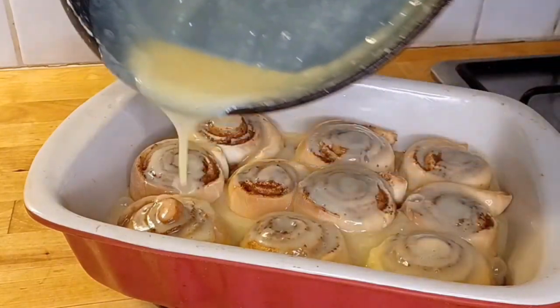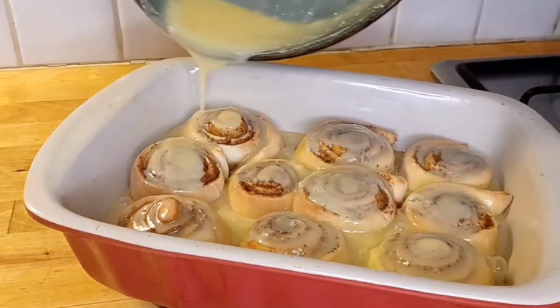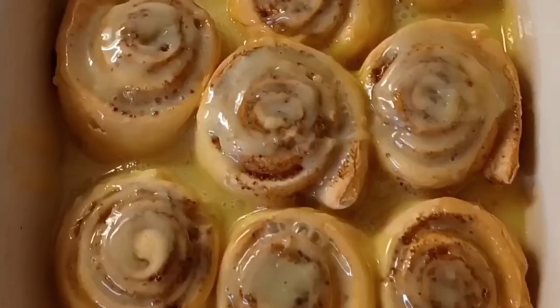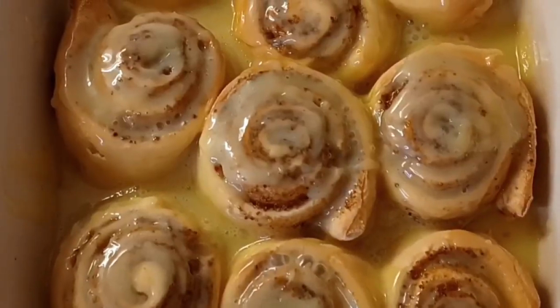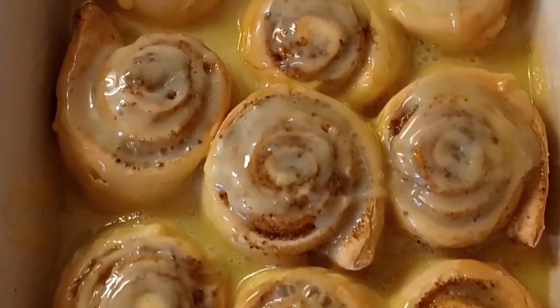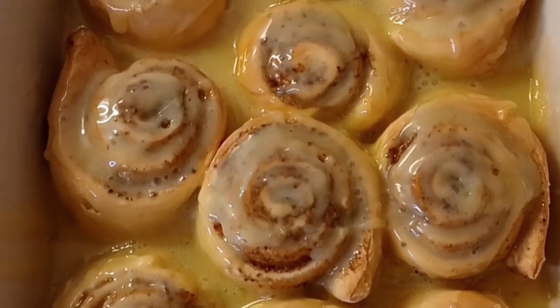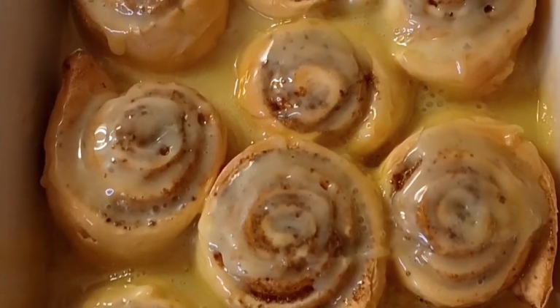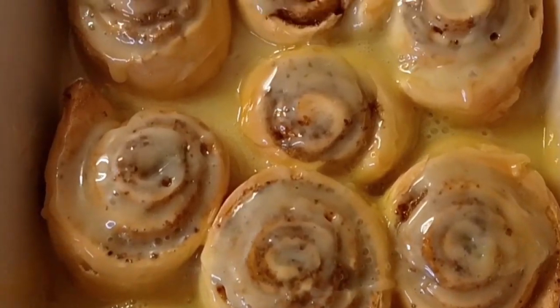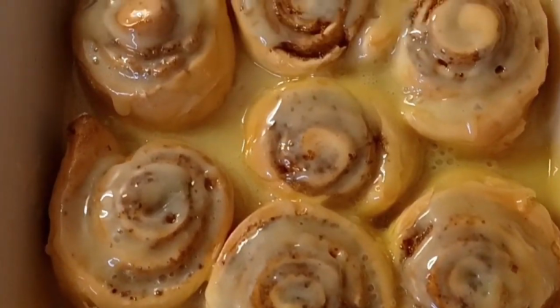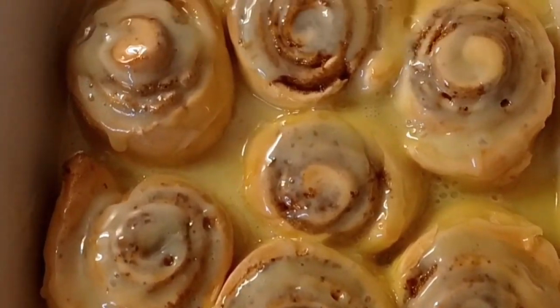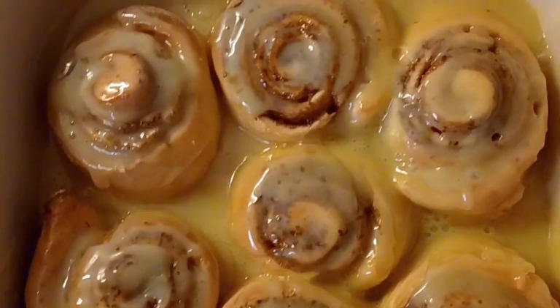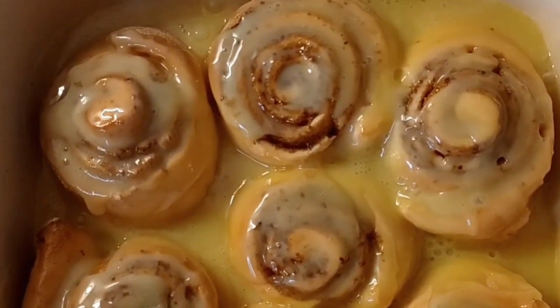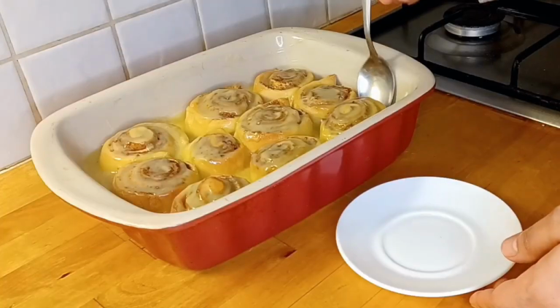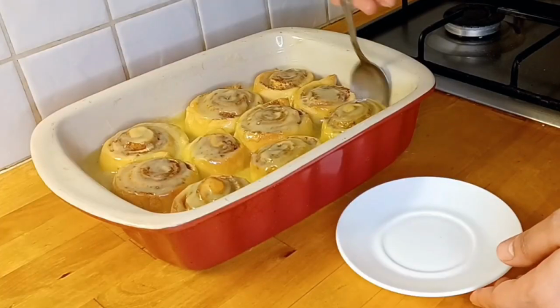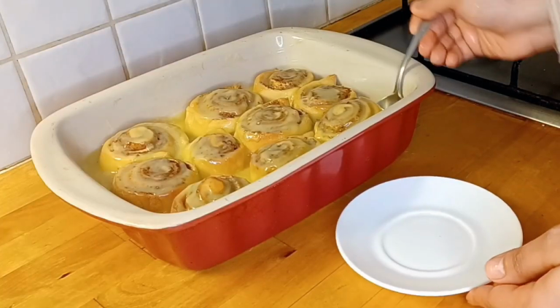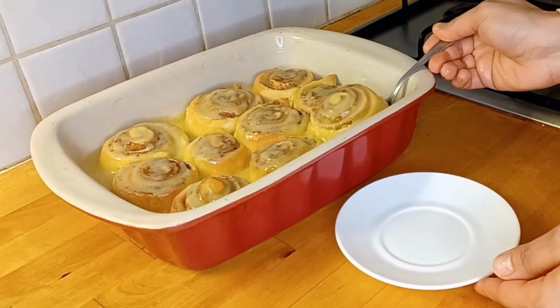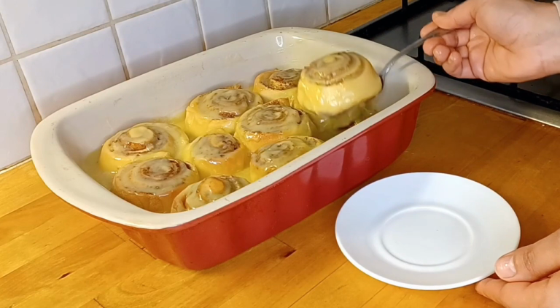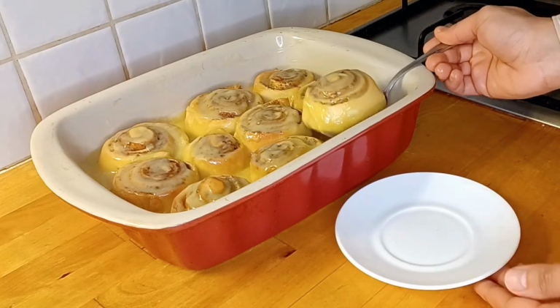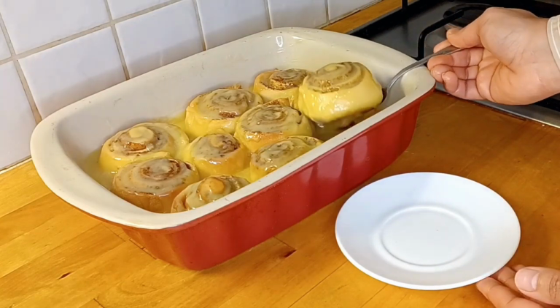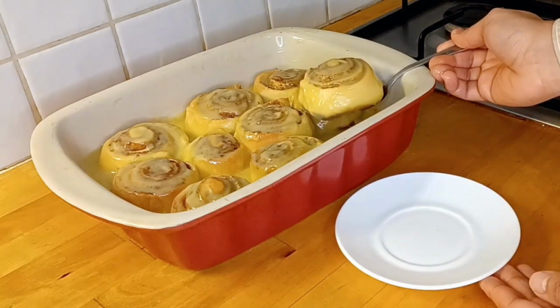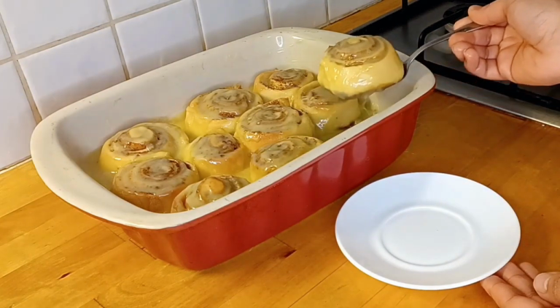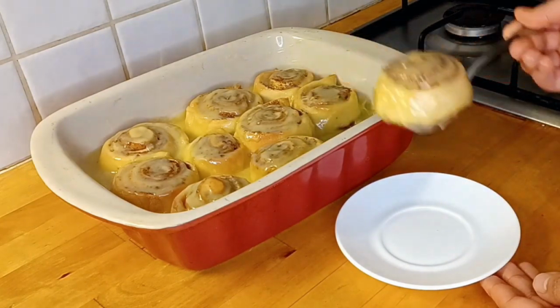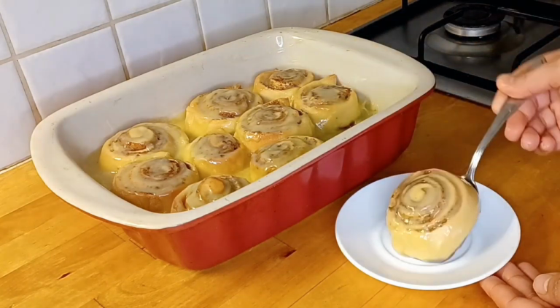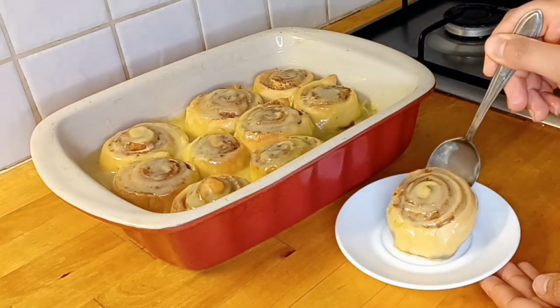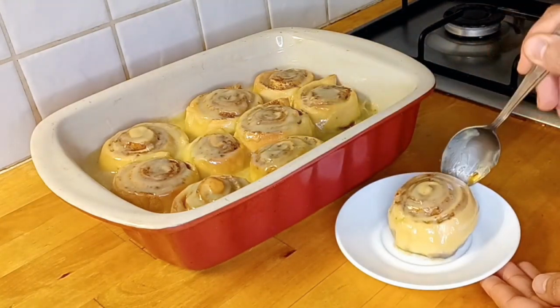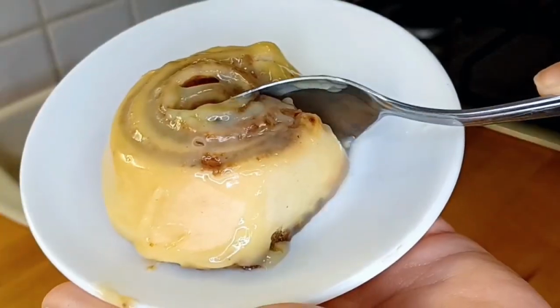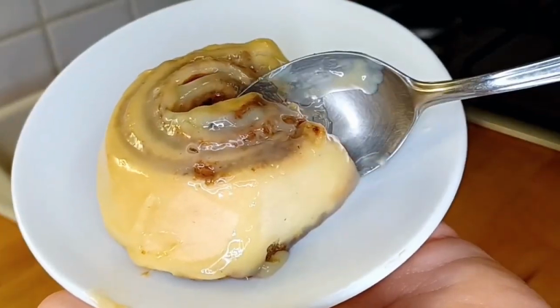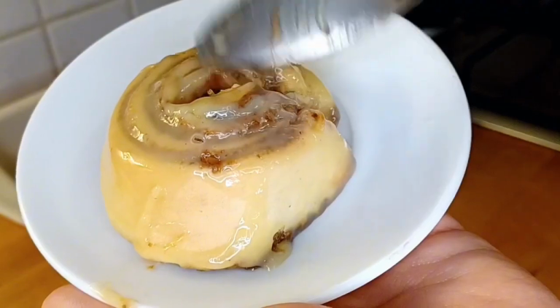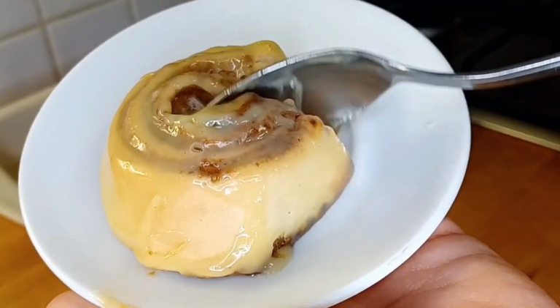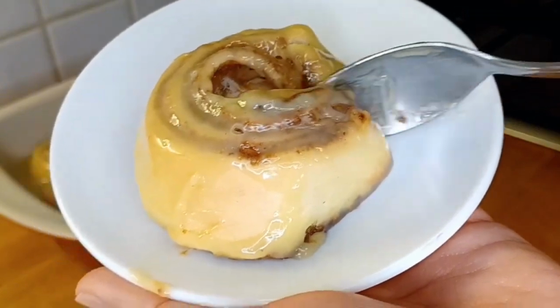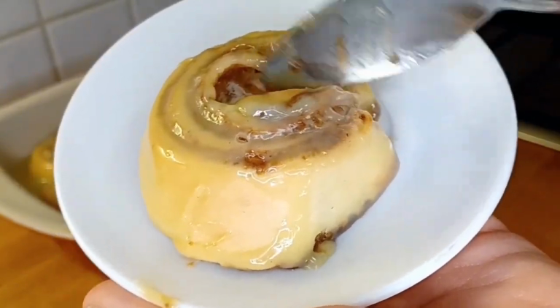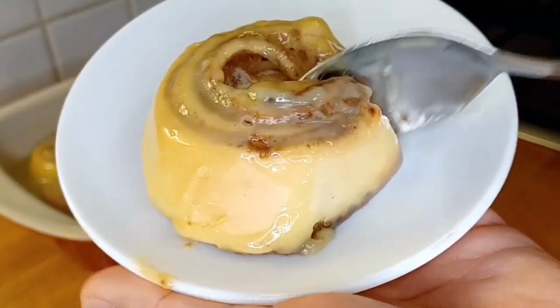This was today's recipe — cinnamon rolls. Do give it a try! And if you haven't subscribed to my channel yet, go subscribe so you get notifications for the next video. Till then, take care, Allah Hafiz.